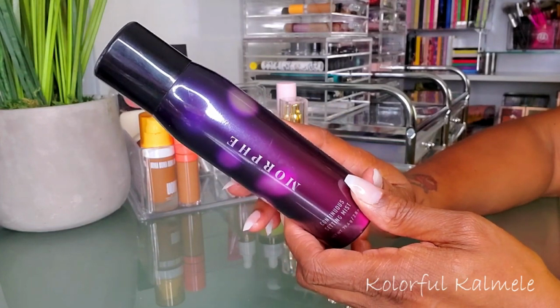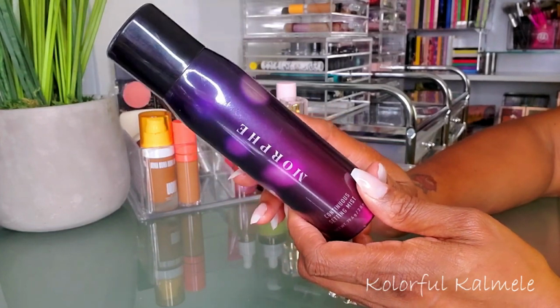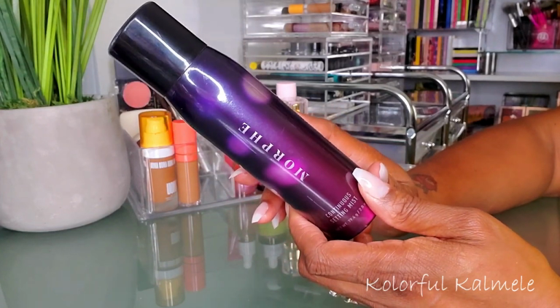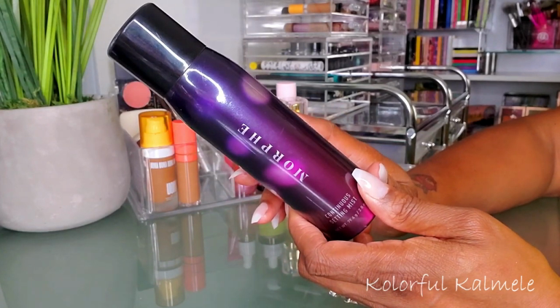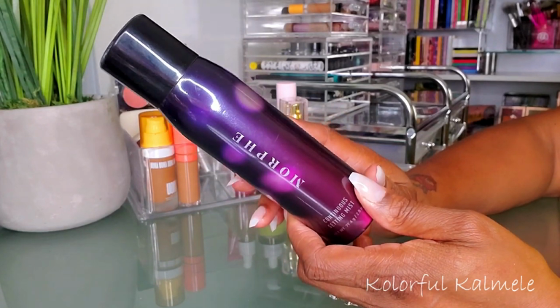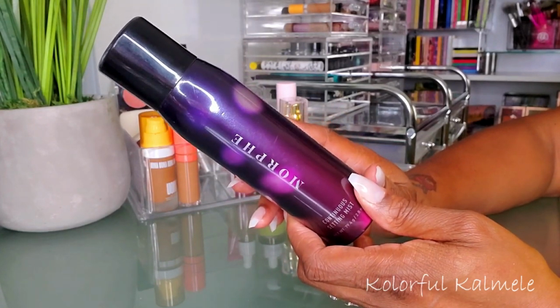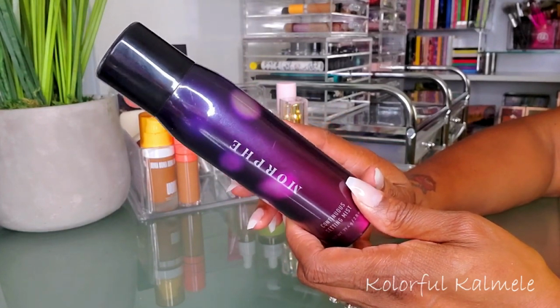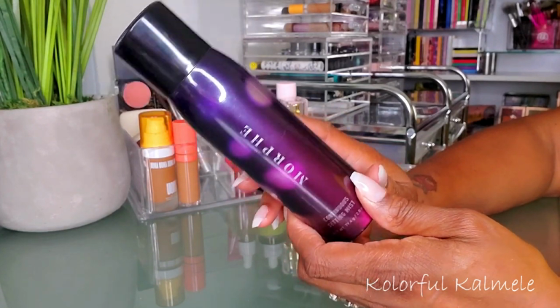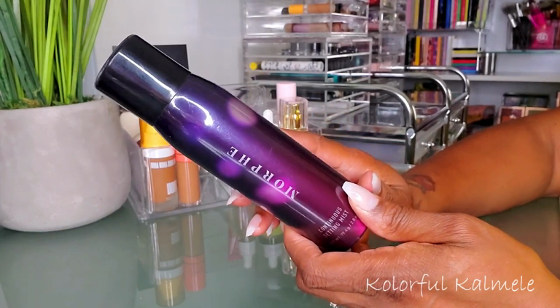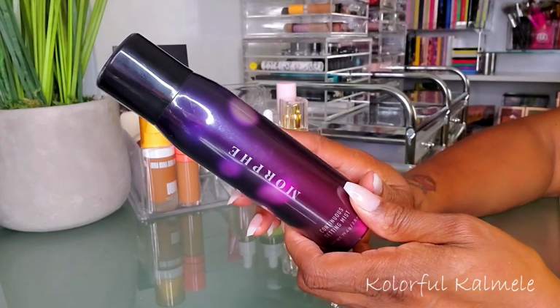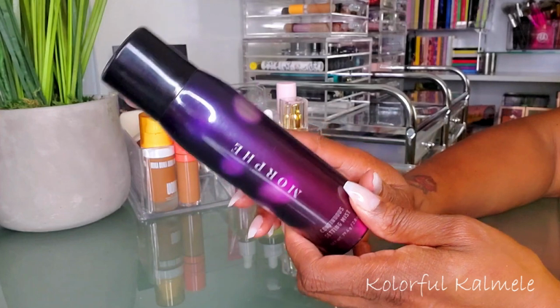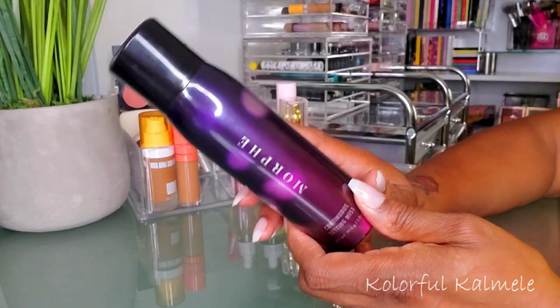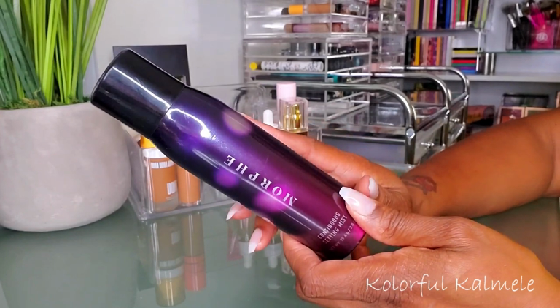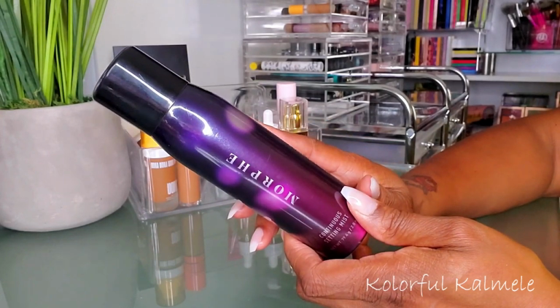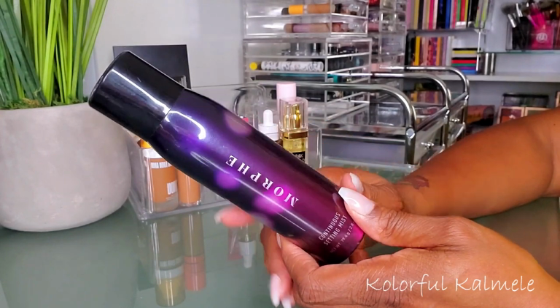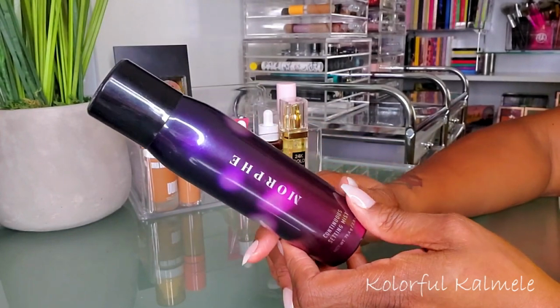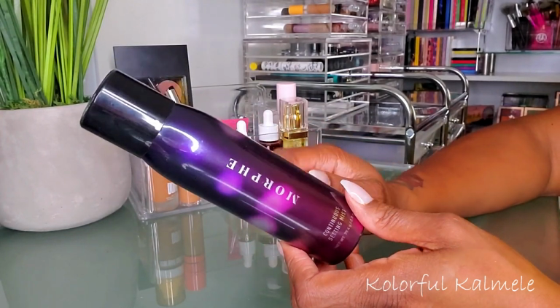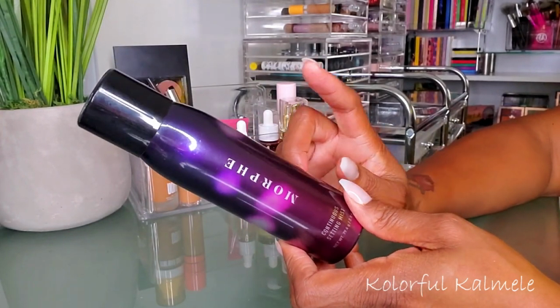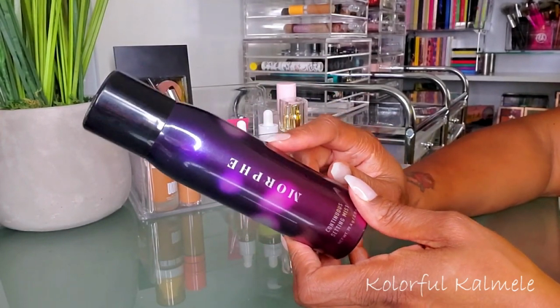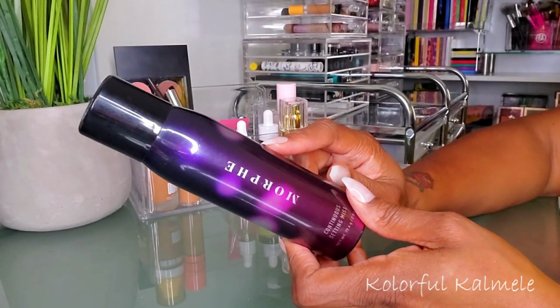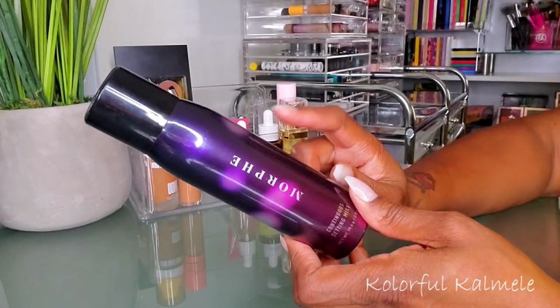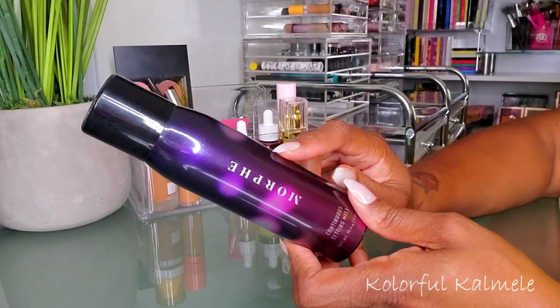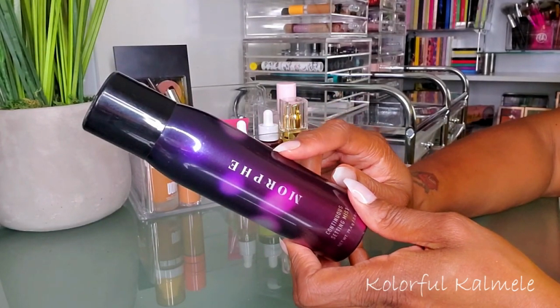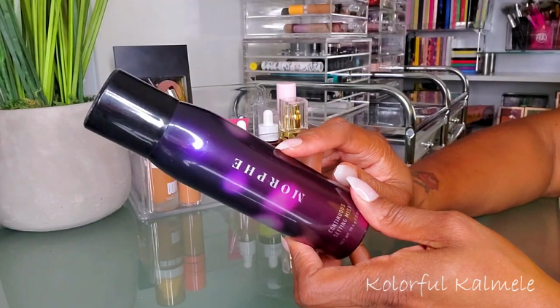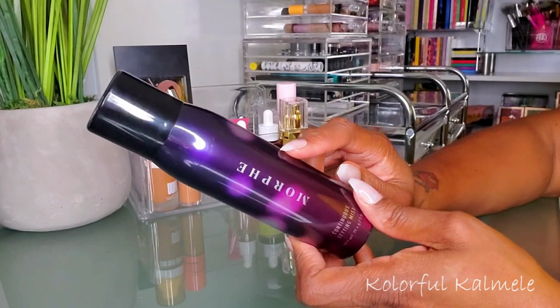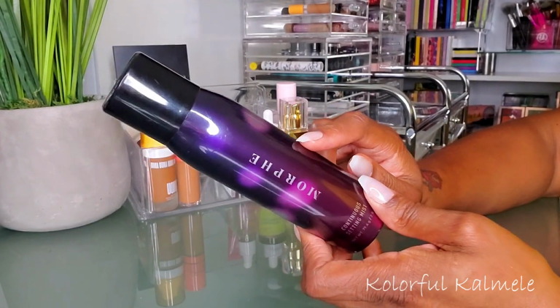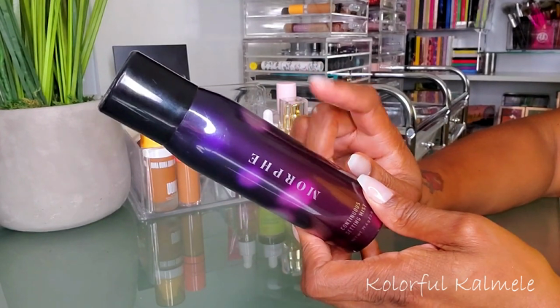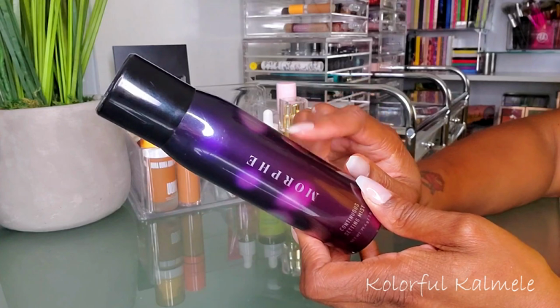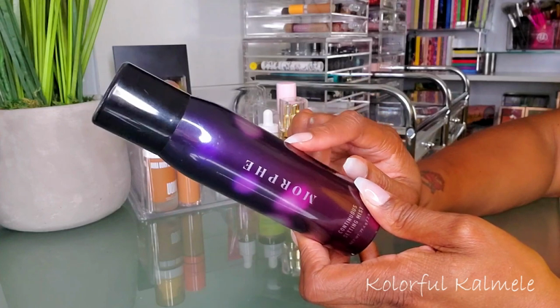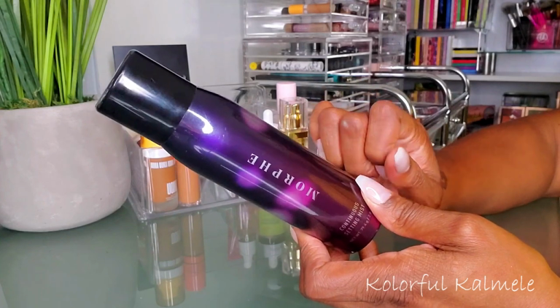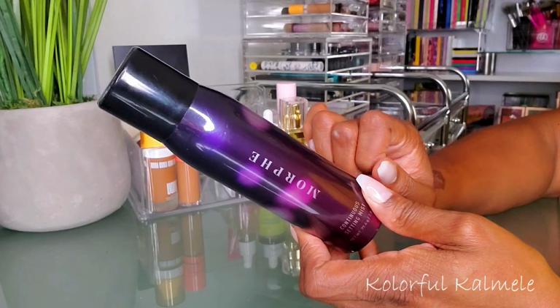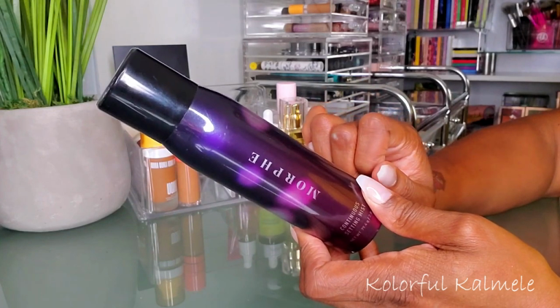For setting spray, I haven't used my Morphe Continuous Mist Setting Spray for a while — I took a break and used other things. But I have so many backups of this that I need to start using it again, so we're going to use this this week.